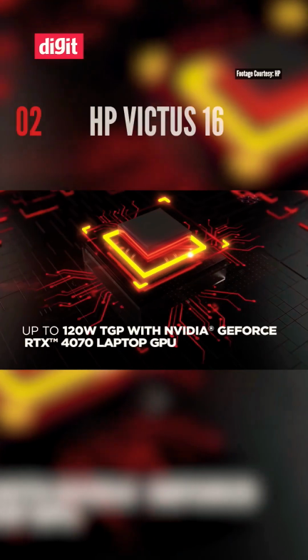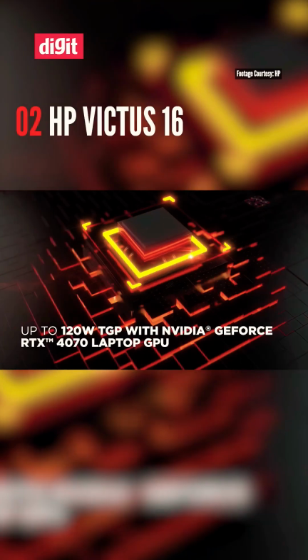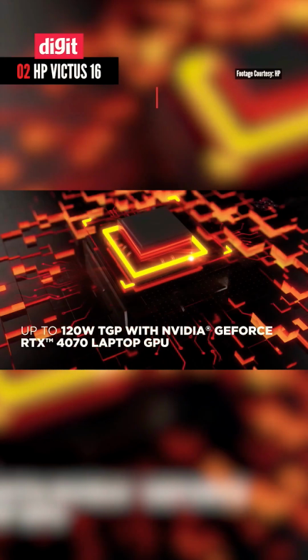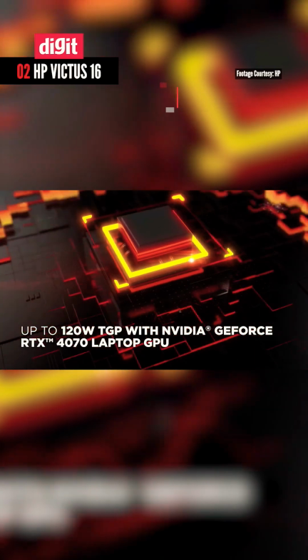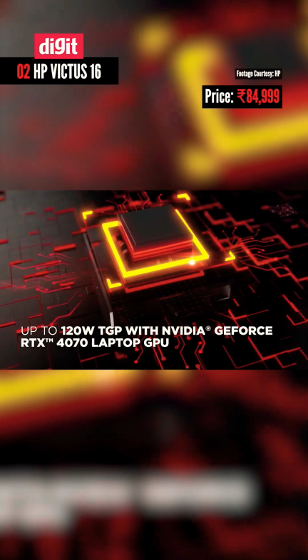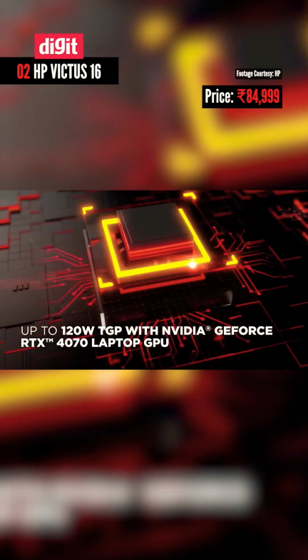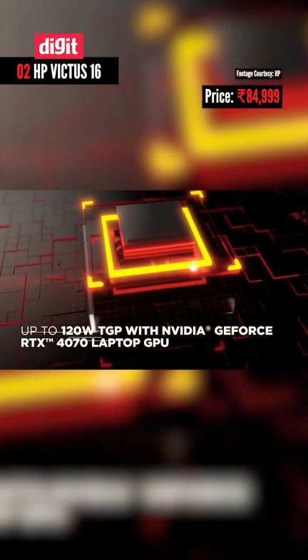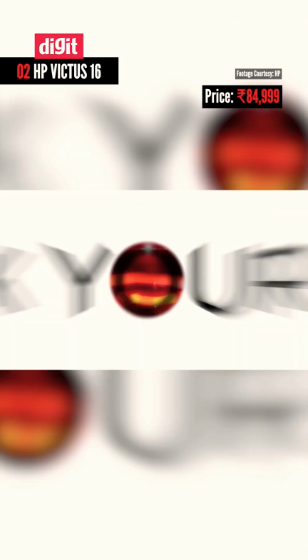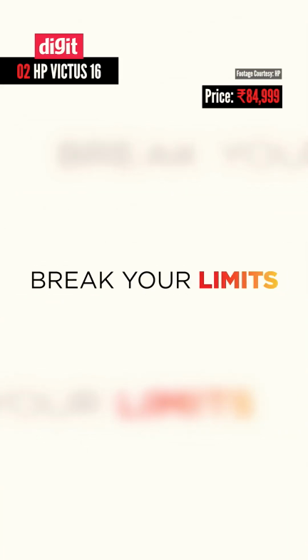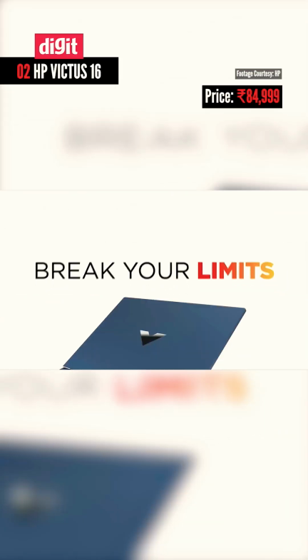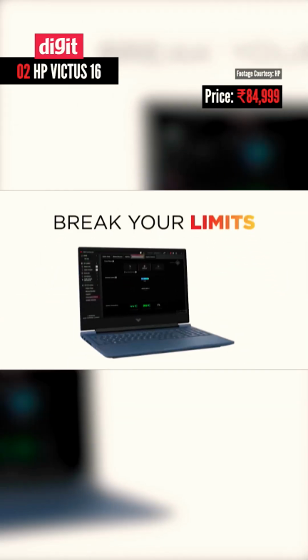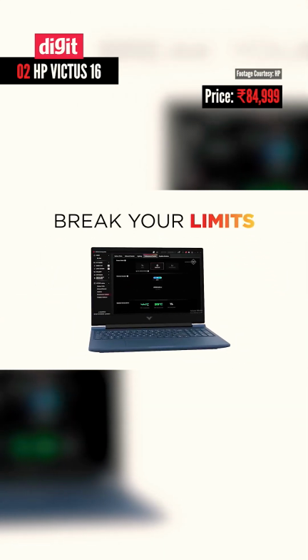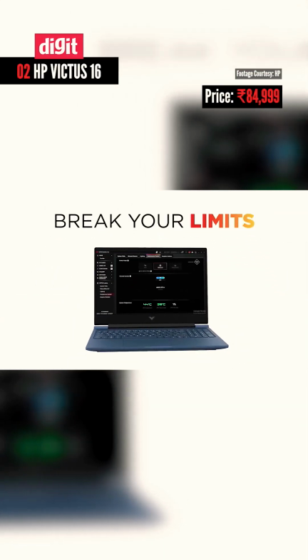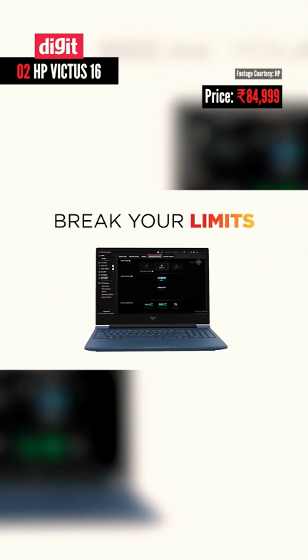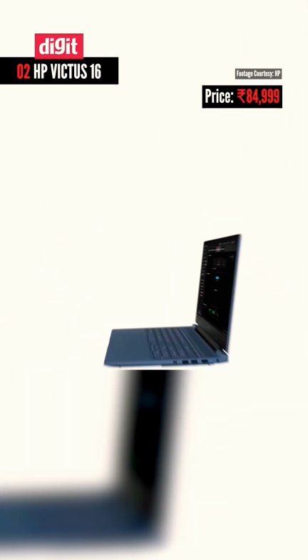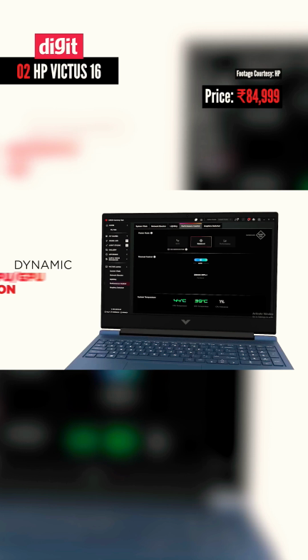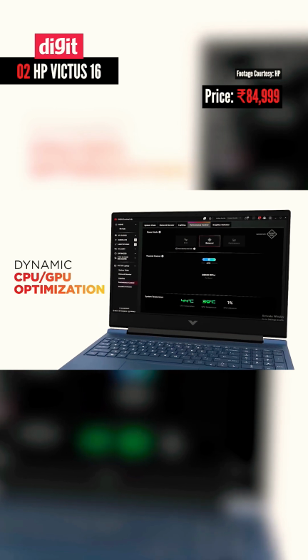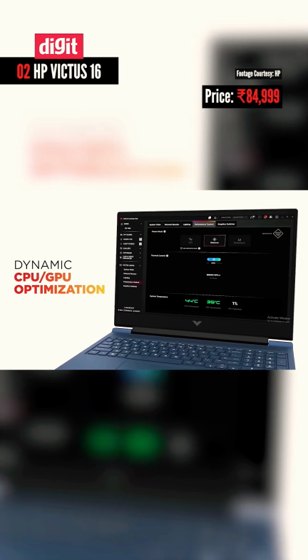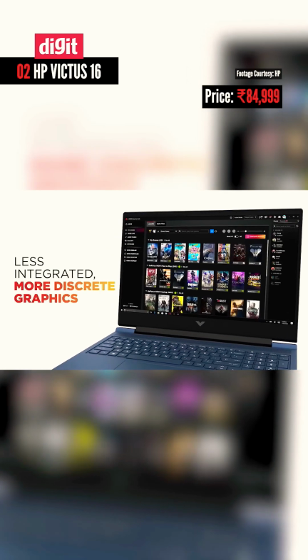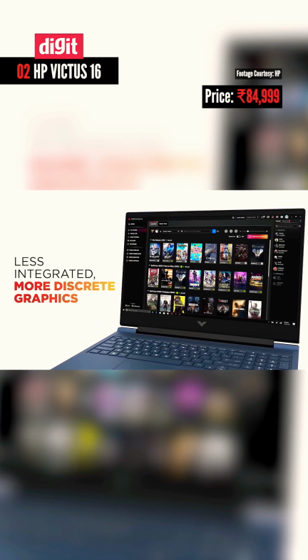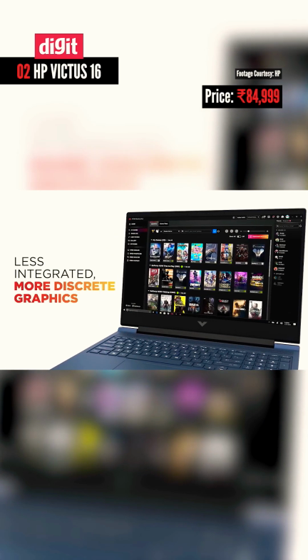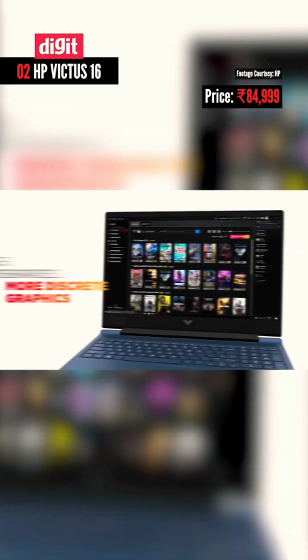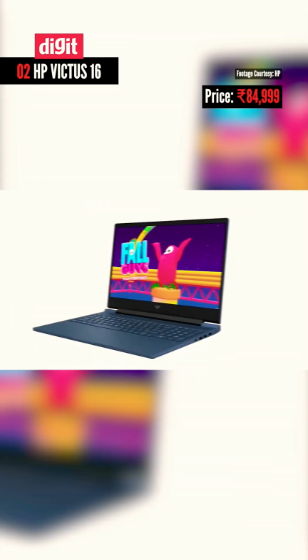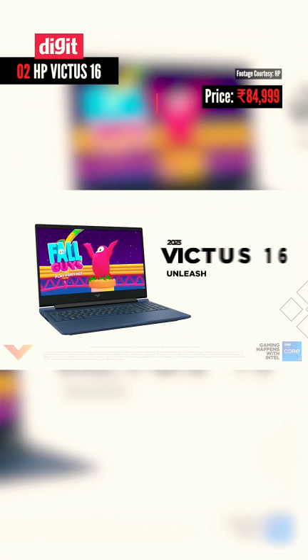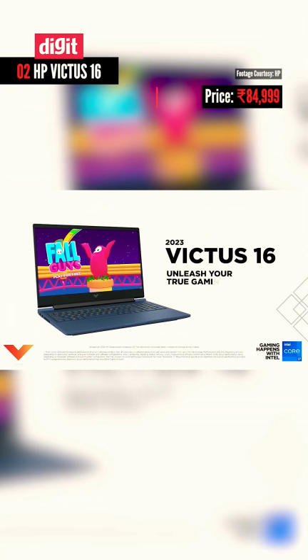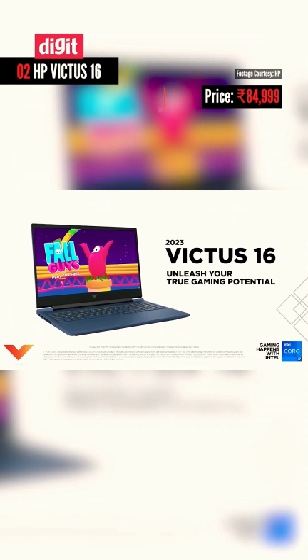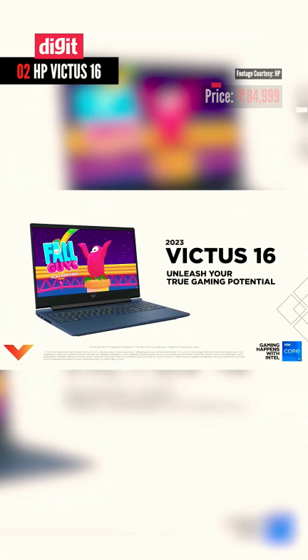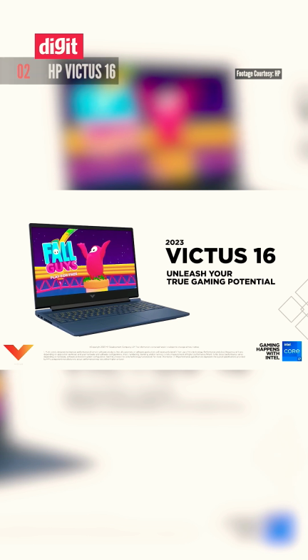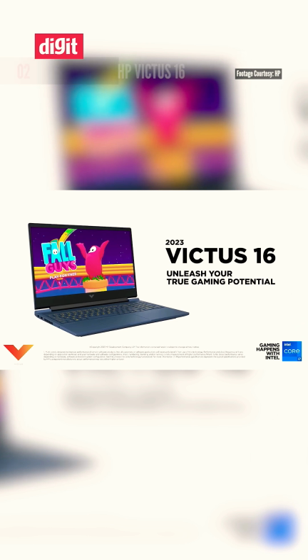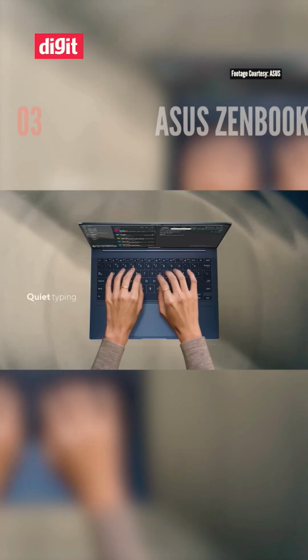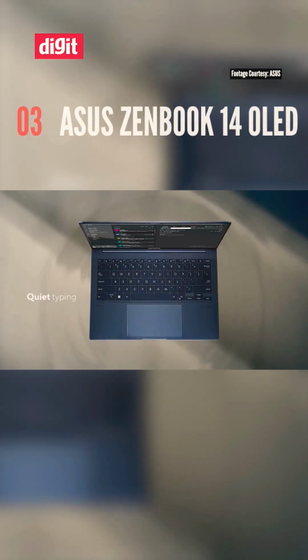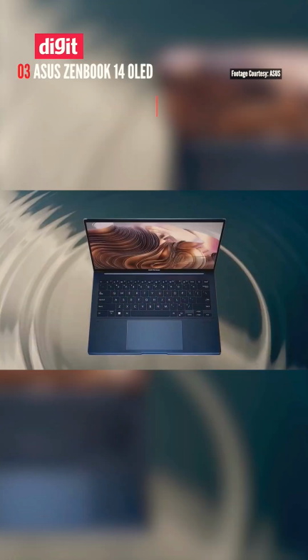Next, the HP Victus 16 — a budget-friendly gaming laptop with the AMD Ryzen 7 7840HS. This AI-driven NPU handles everything from image recognition to video analysis. Plus, it's paired with an upgraded 6GB NVIDIA RTX 3050 for gaming and AI workloads.